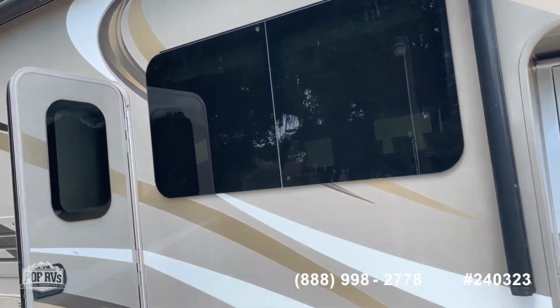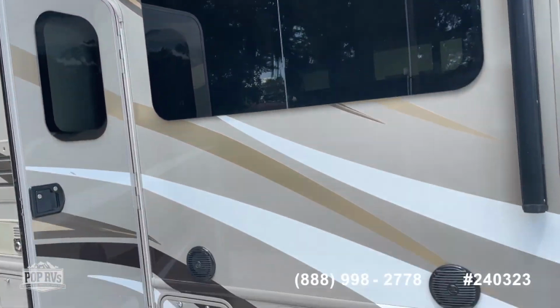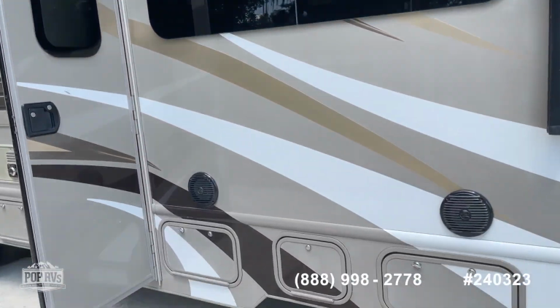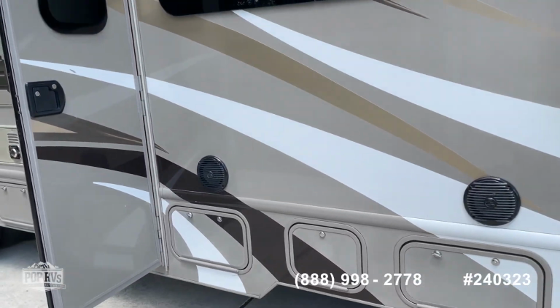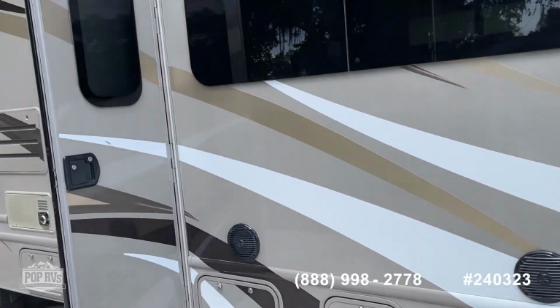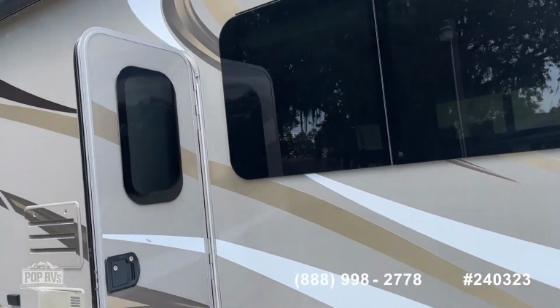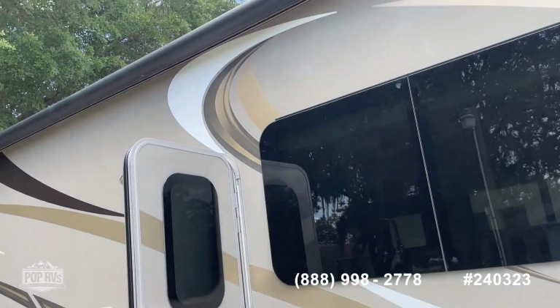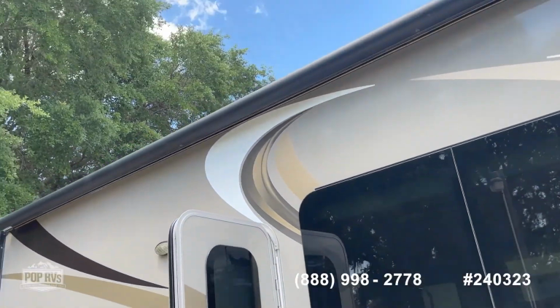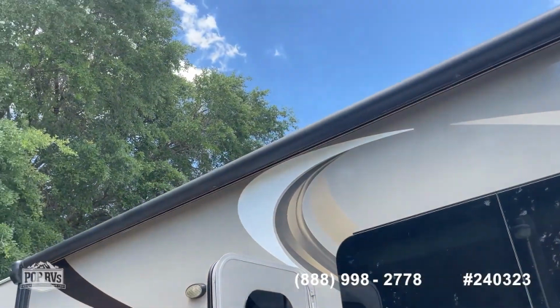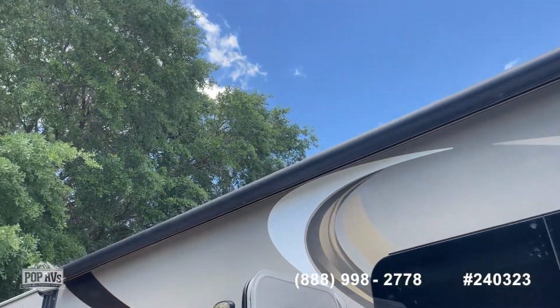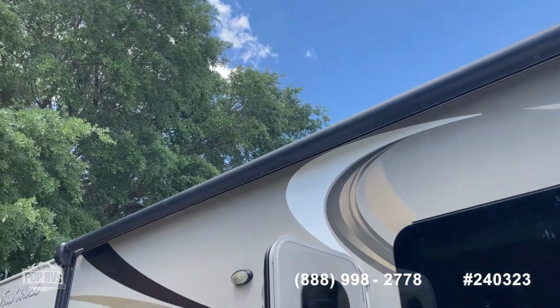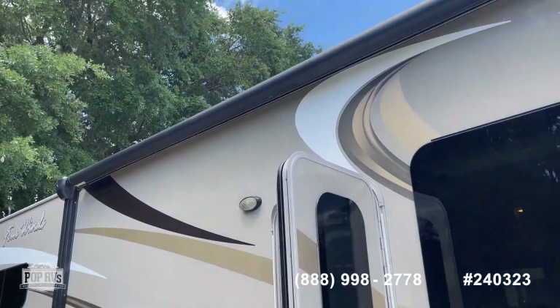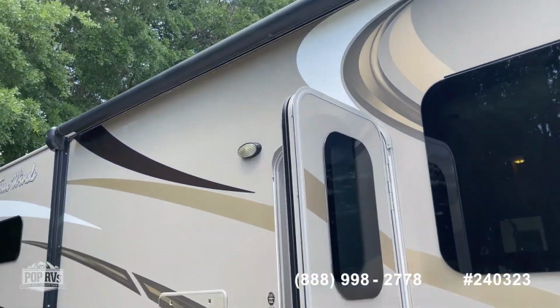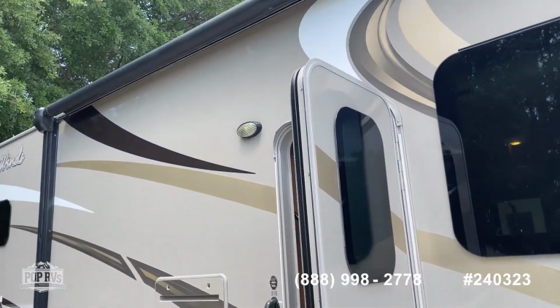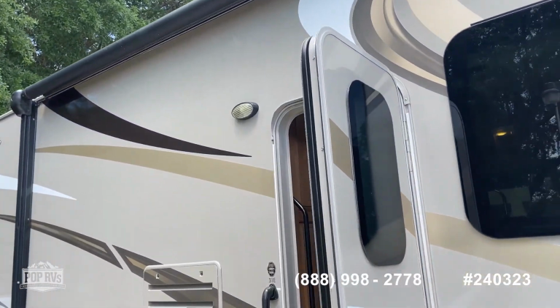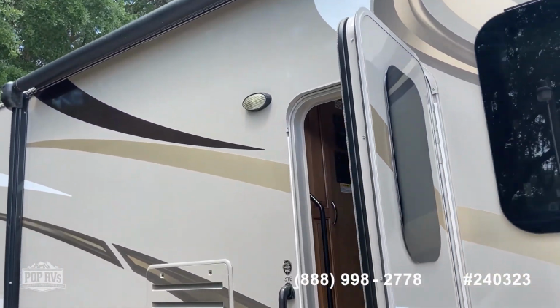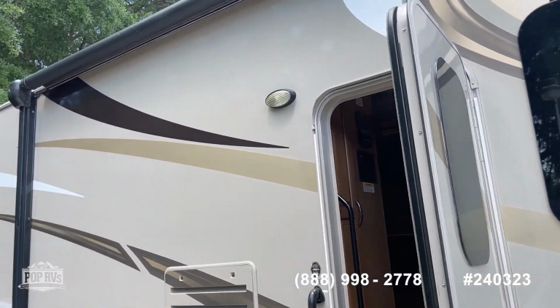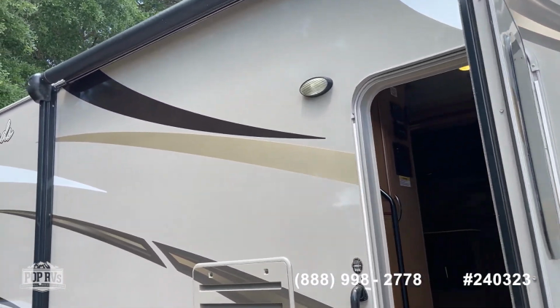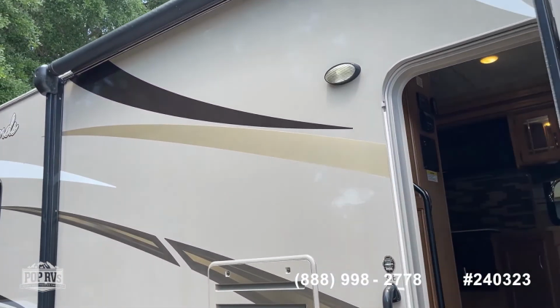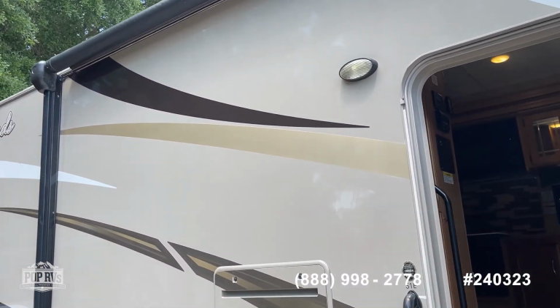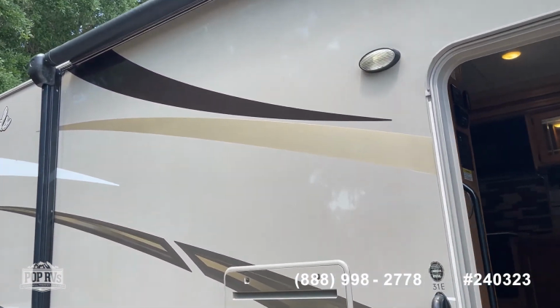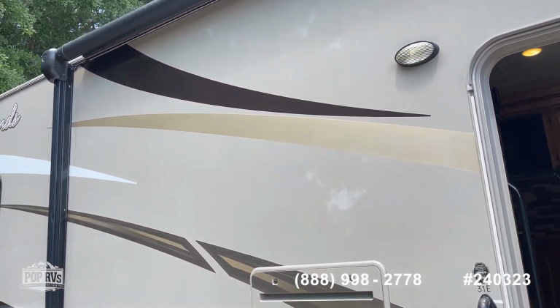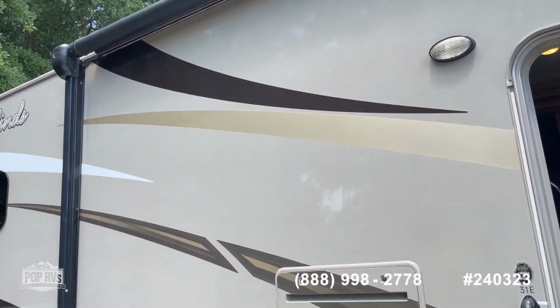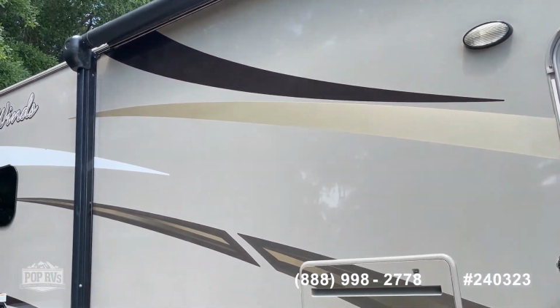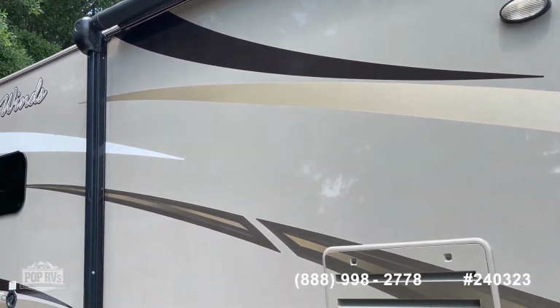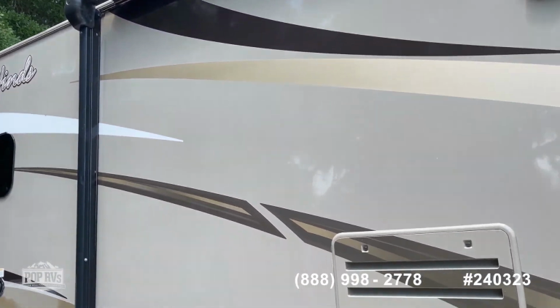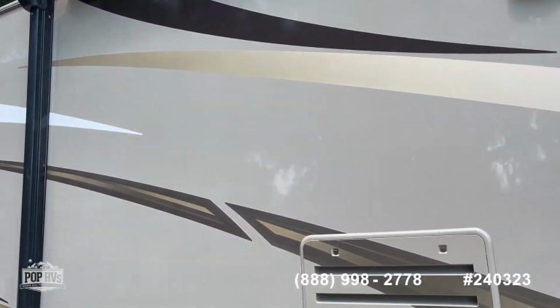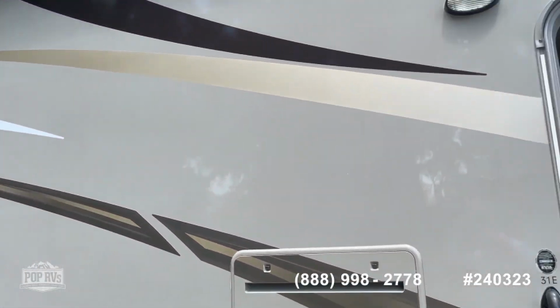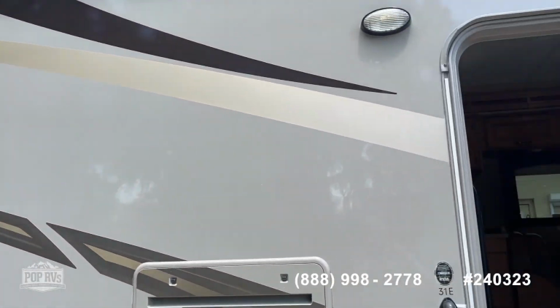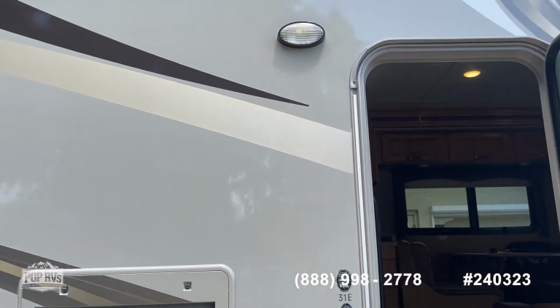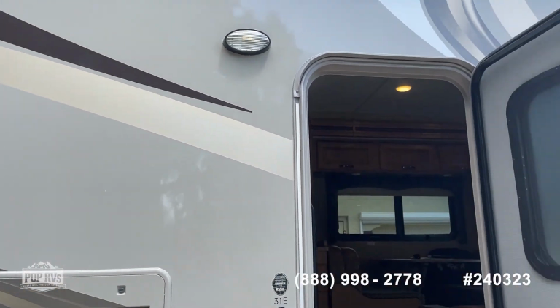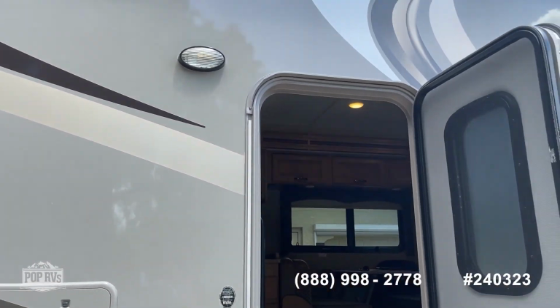That's a good window space. One nice size awning here. Of course it's got the generator, propane, everything that you're going to need.